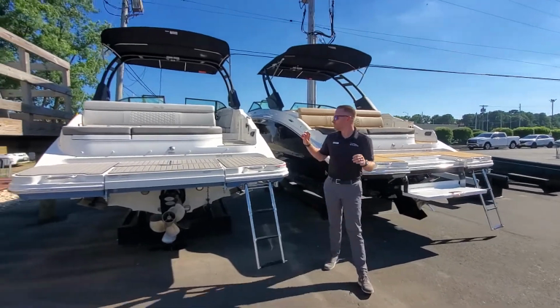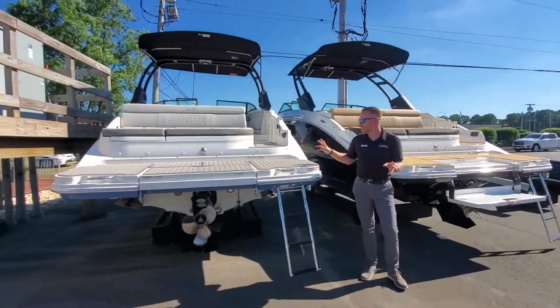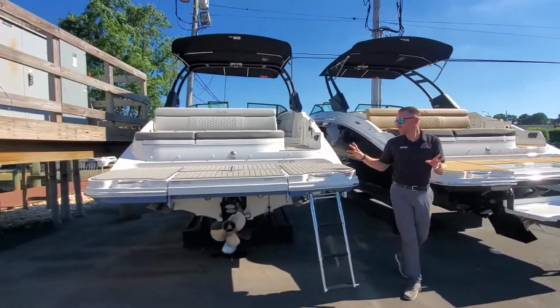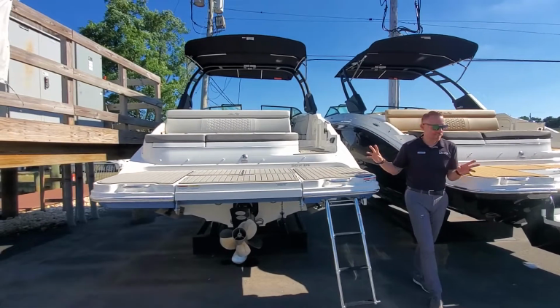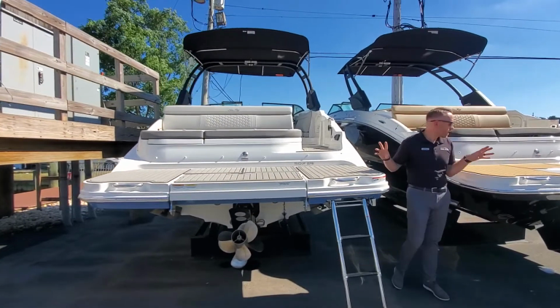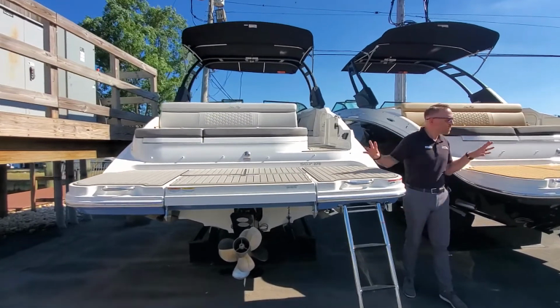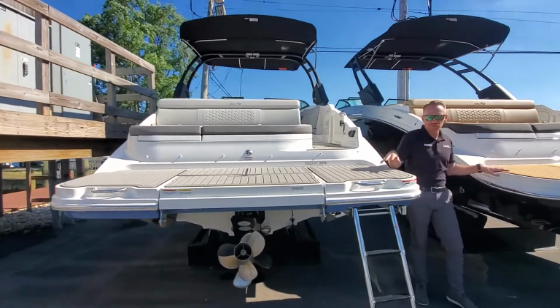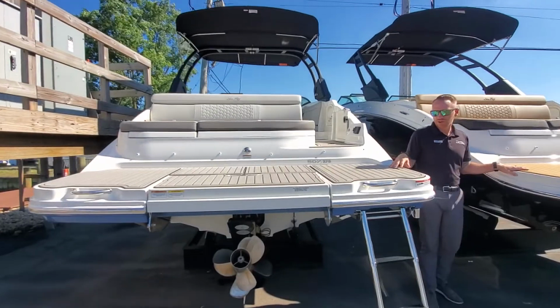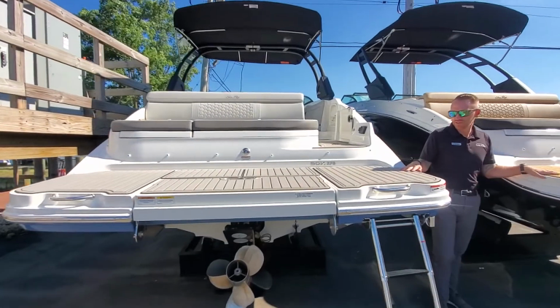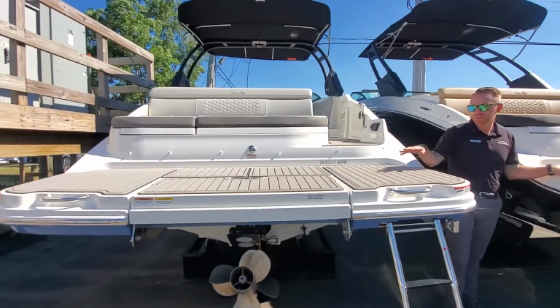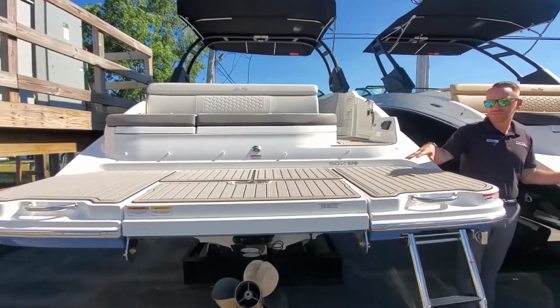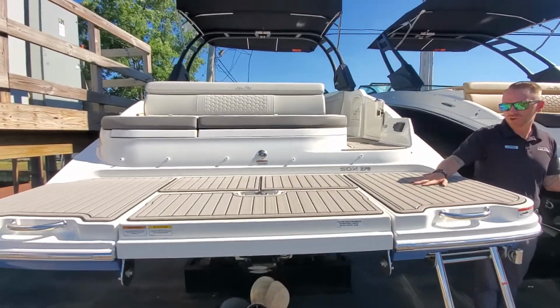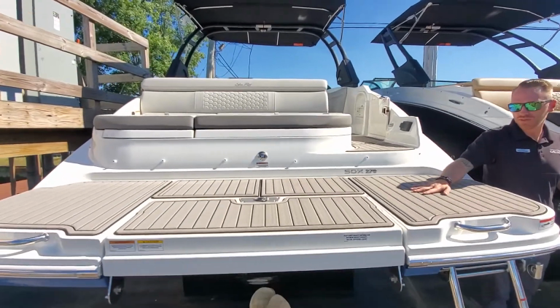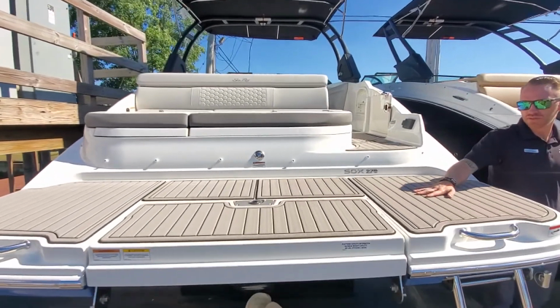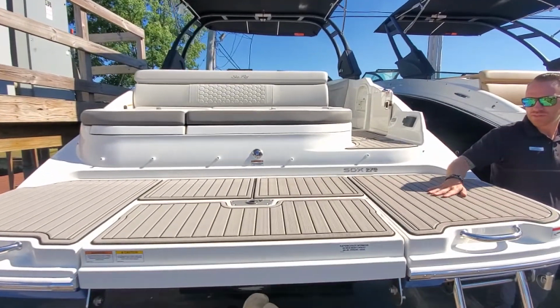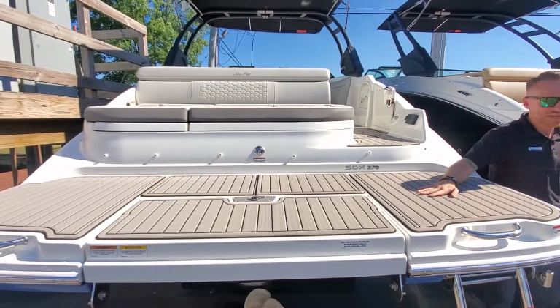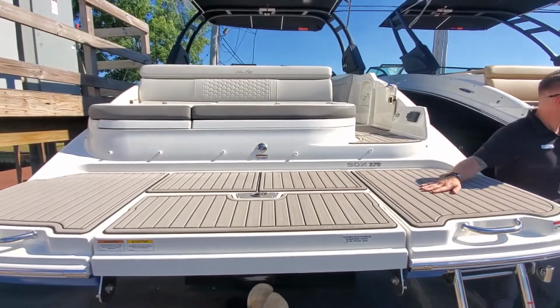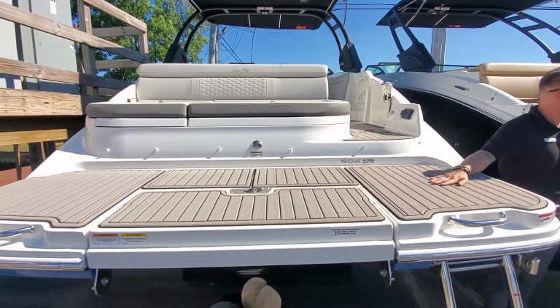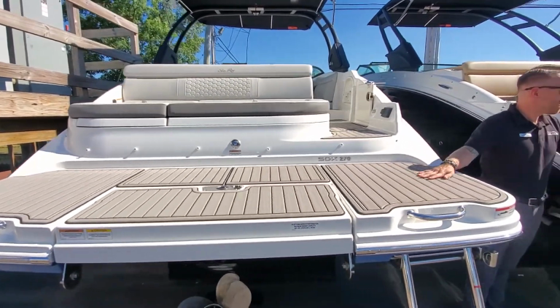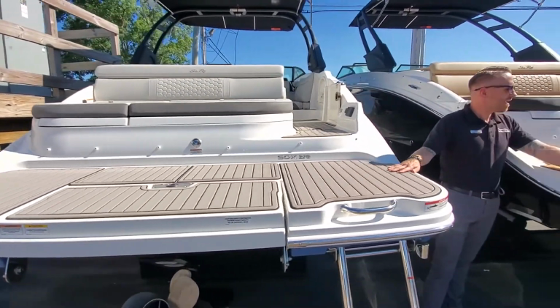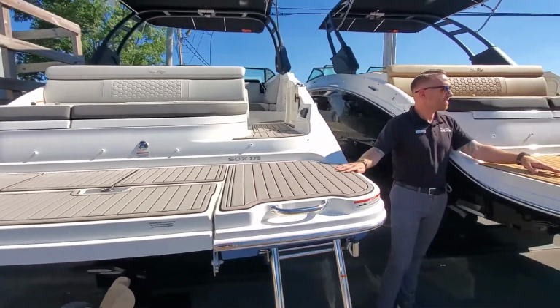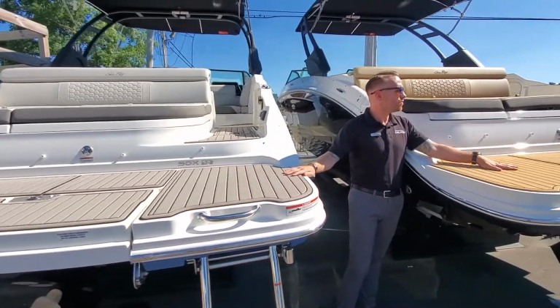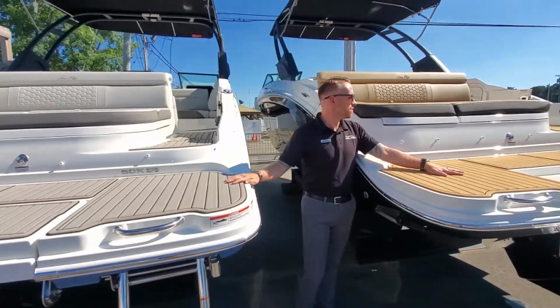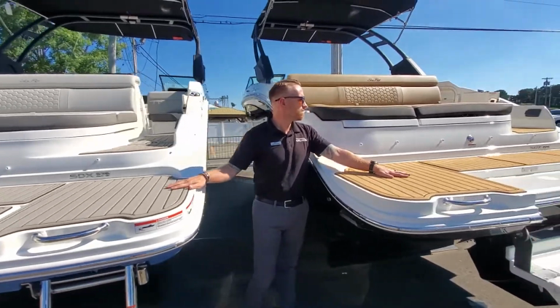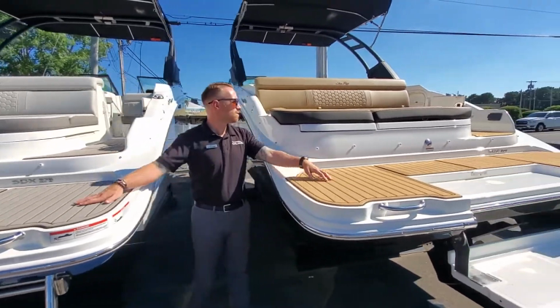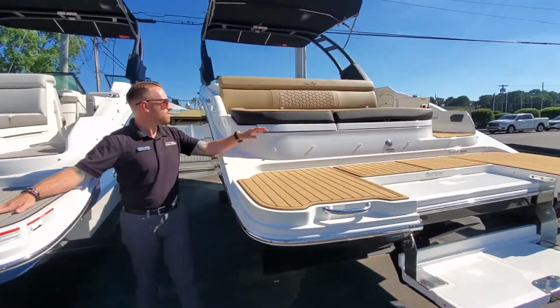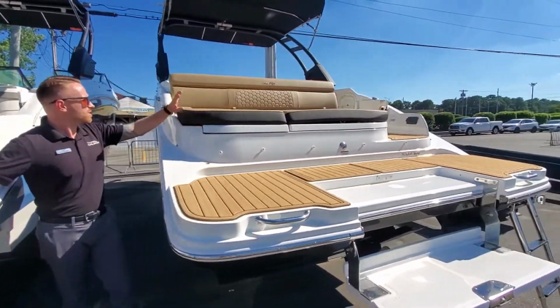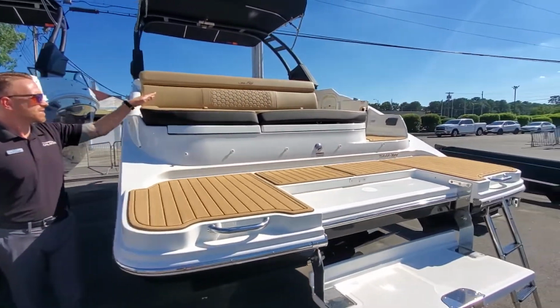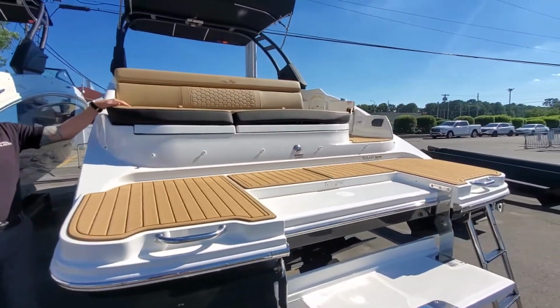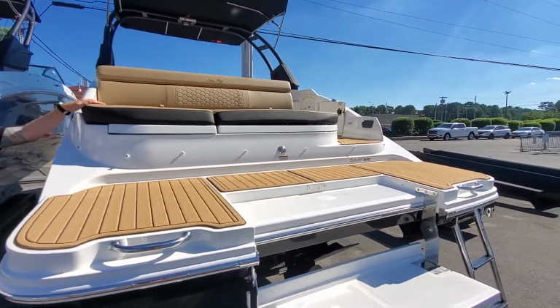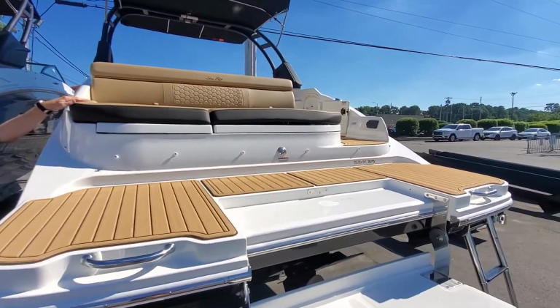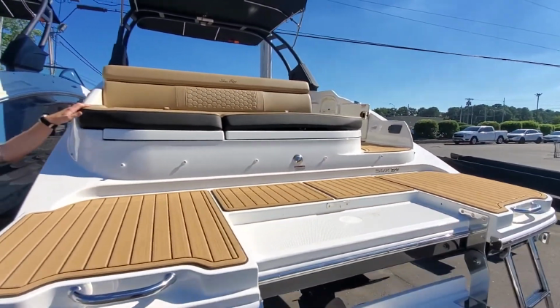Right now you can see we have two different interior colors. This is the stone sea deck and the dune. You can see the same thing in the cockpit in the back here.